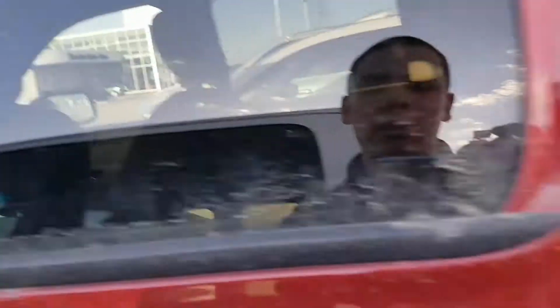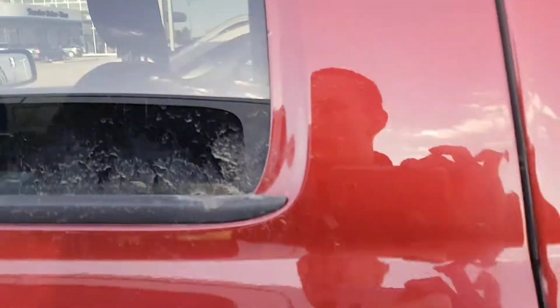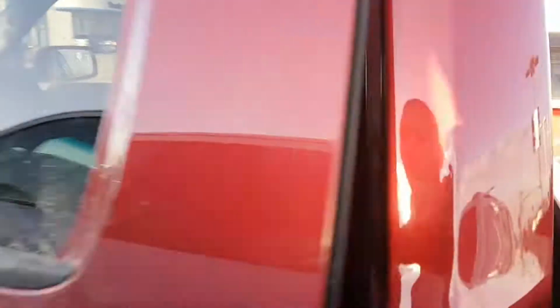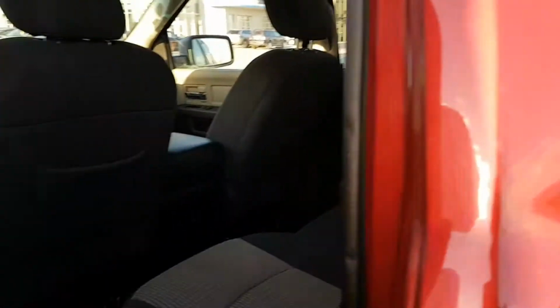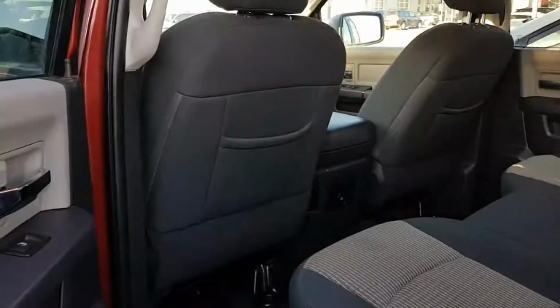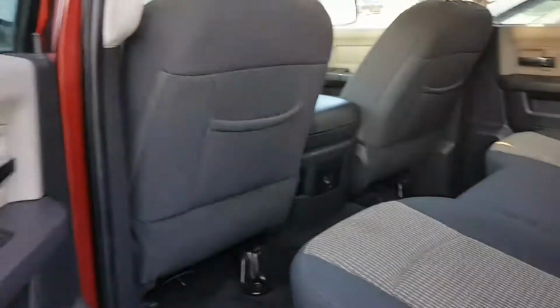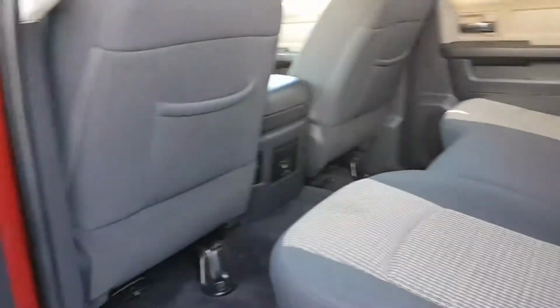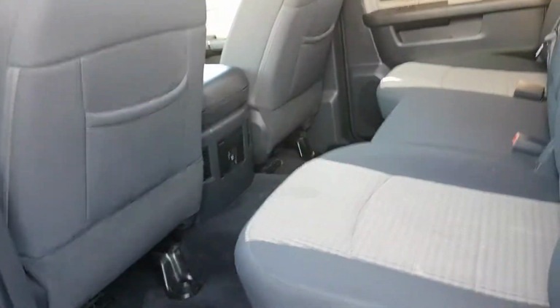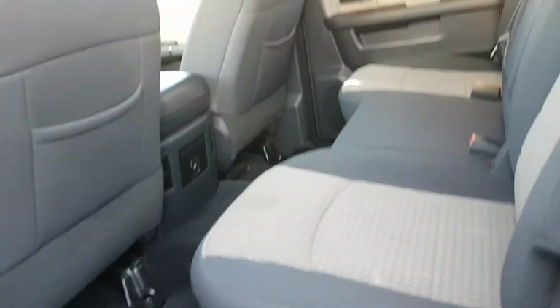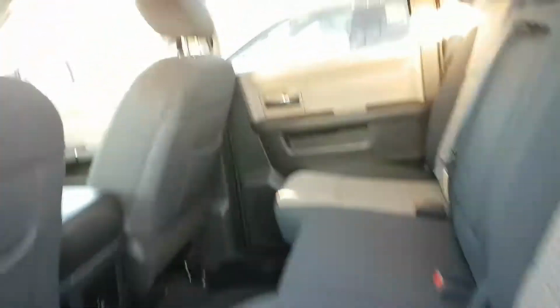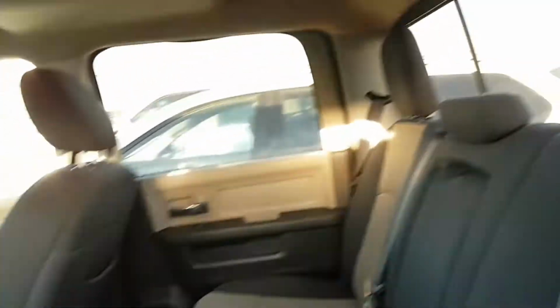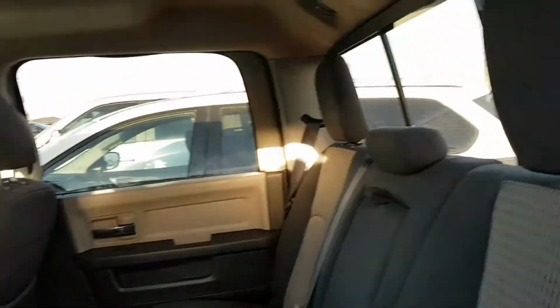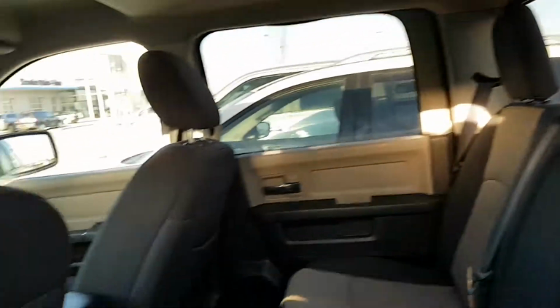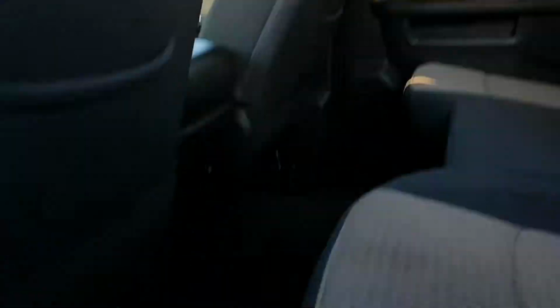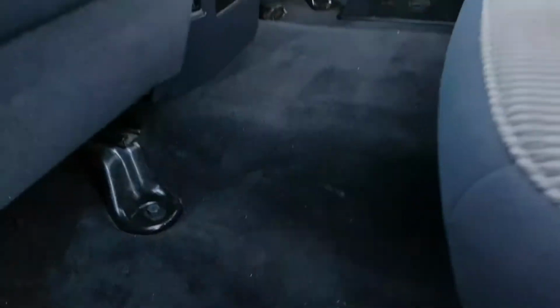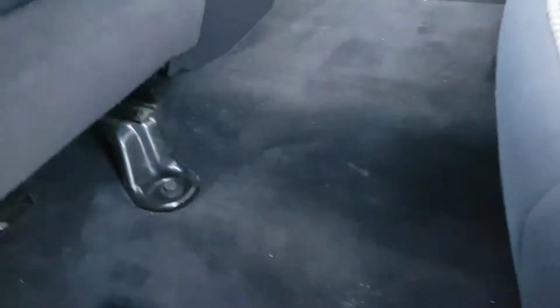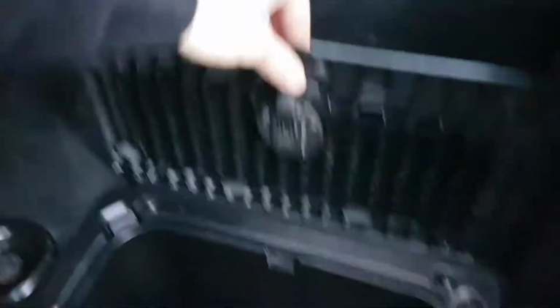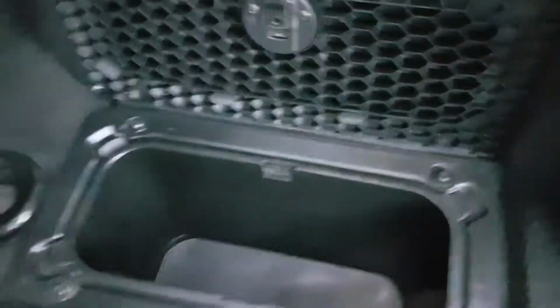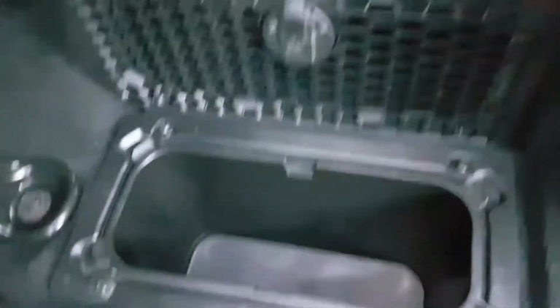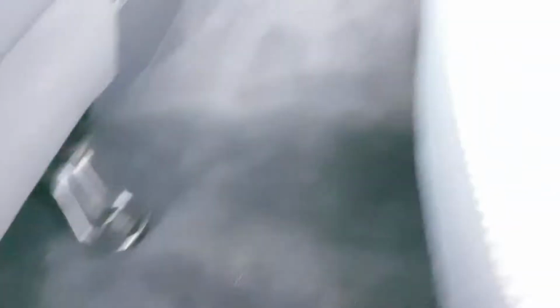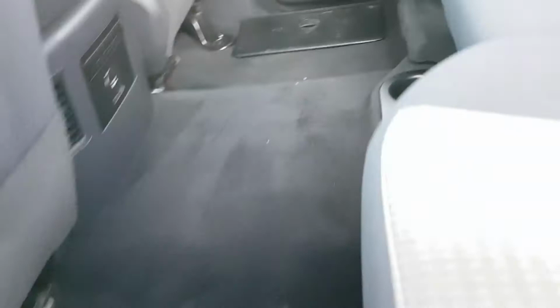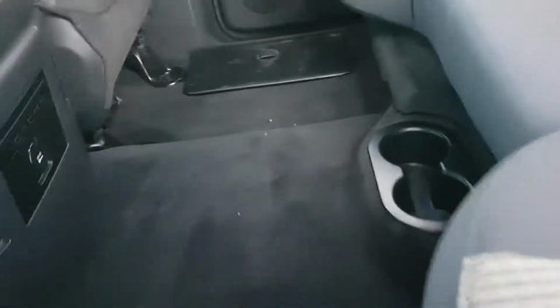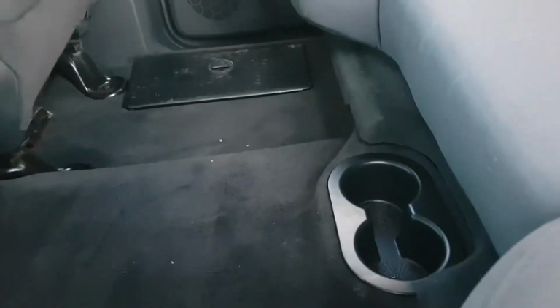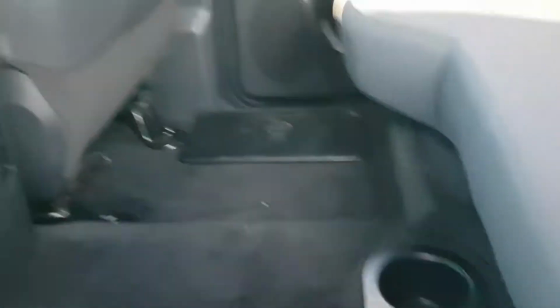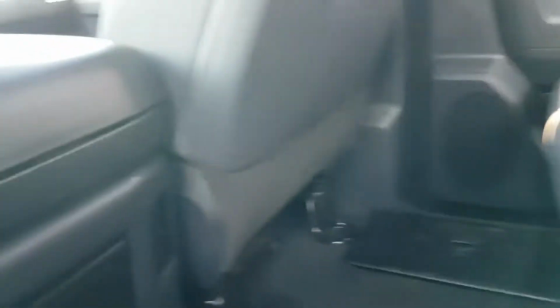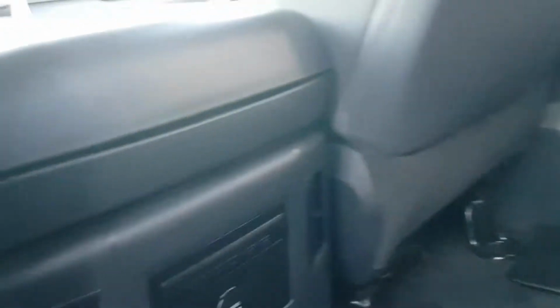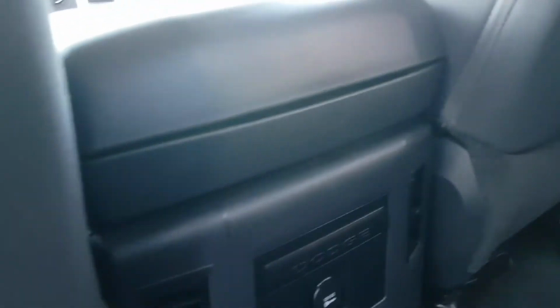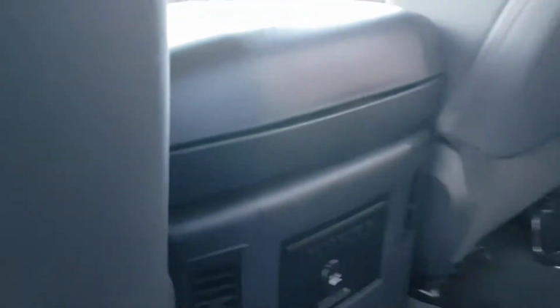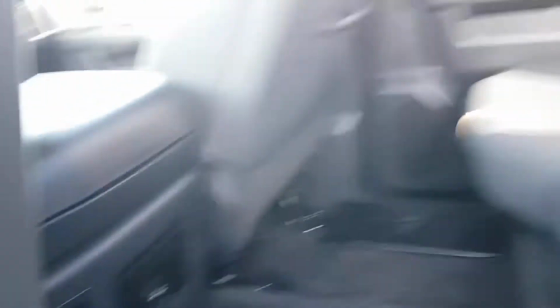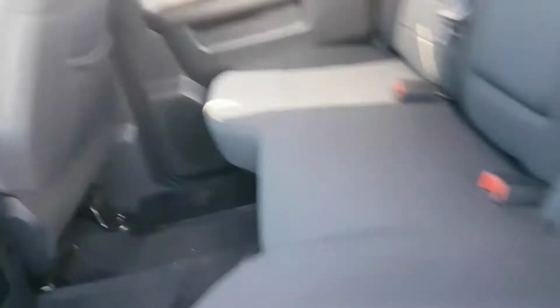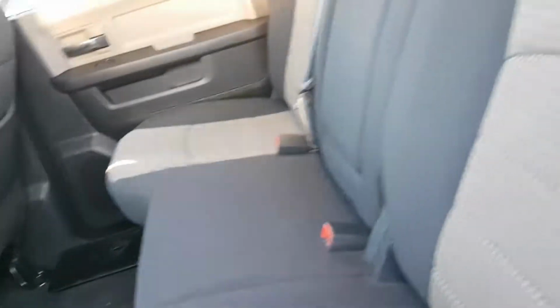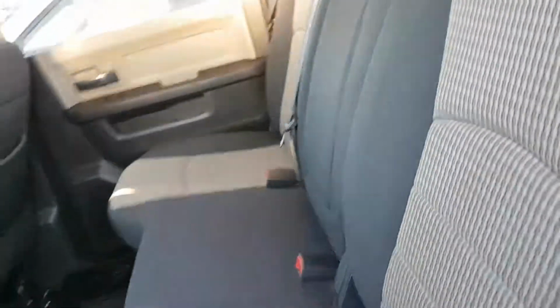It is the crew cab, so you've got tons of space in the back here, plus a little extra storage area as well. Cup holders, rear vents — everything you need back there.